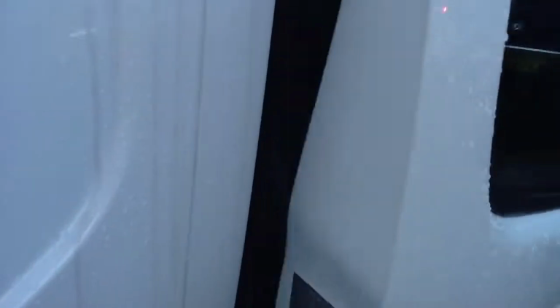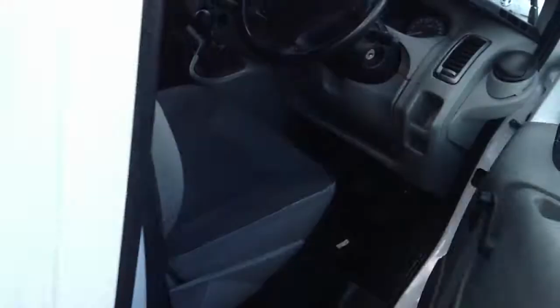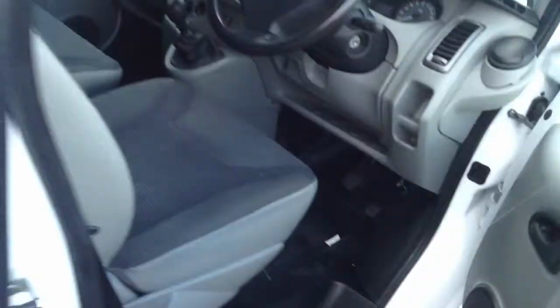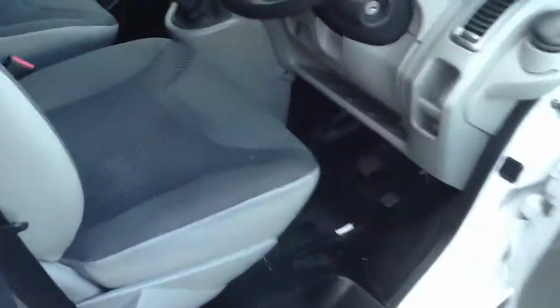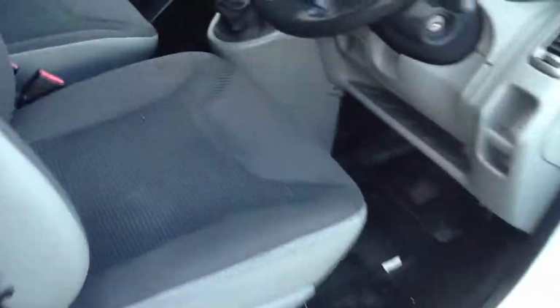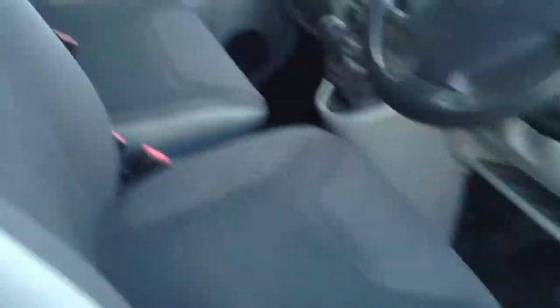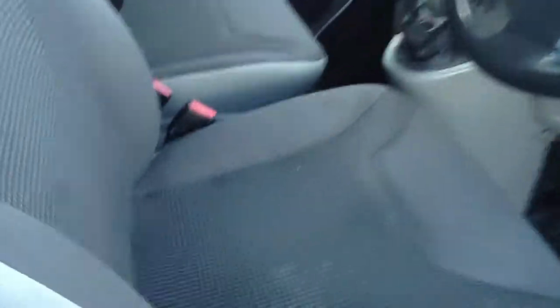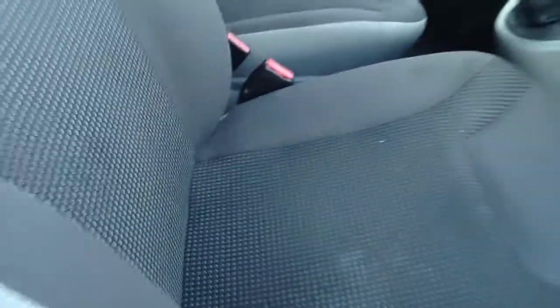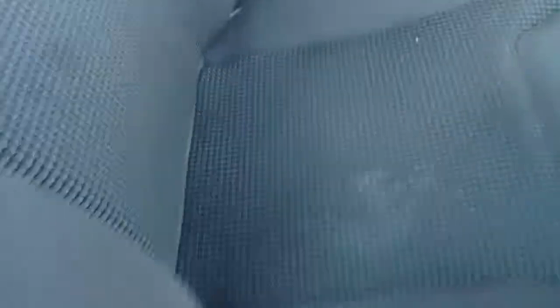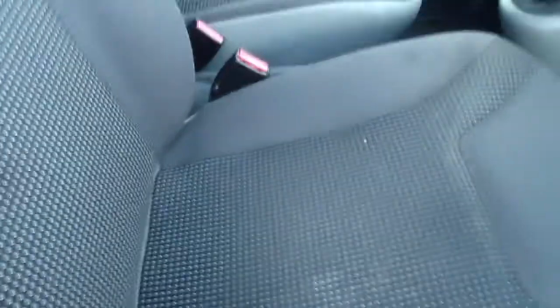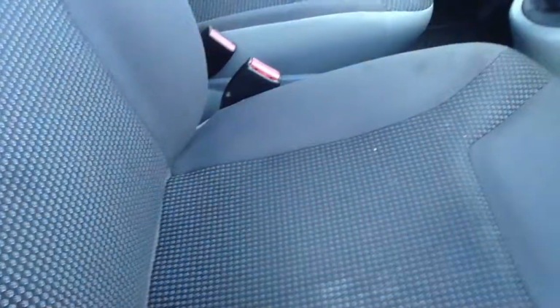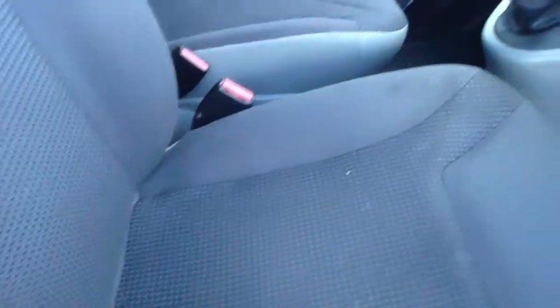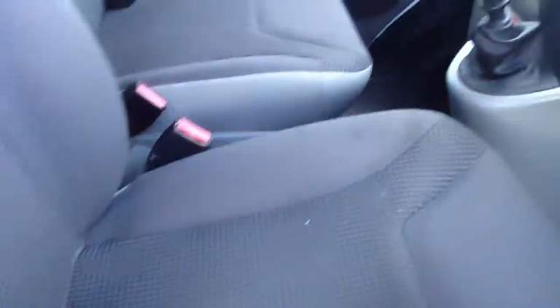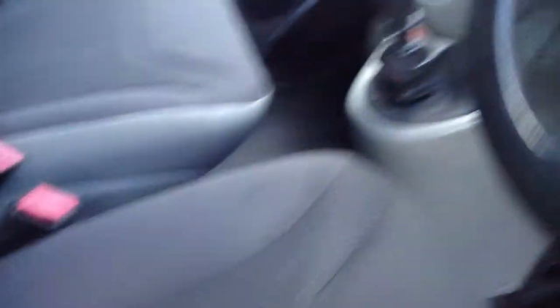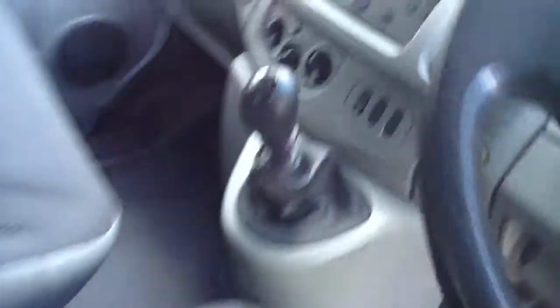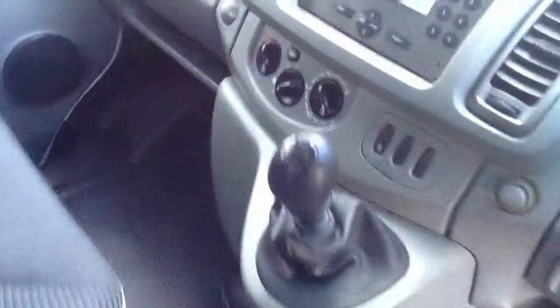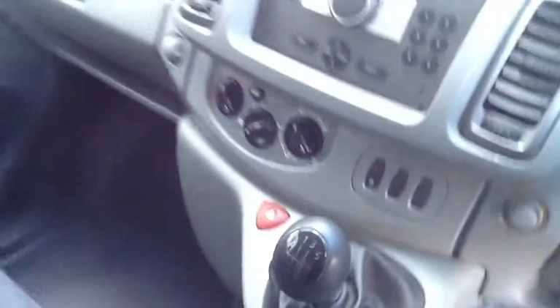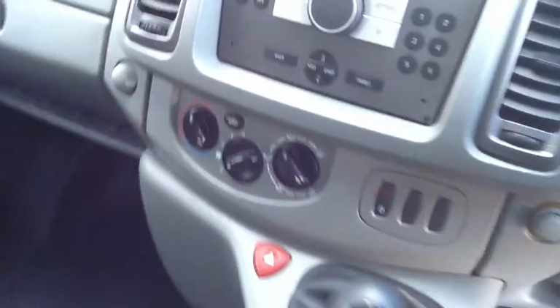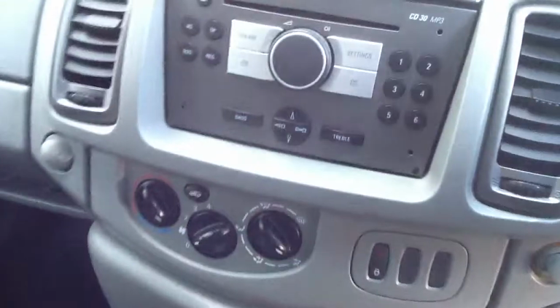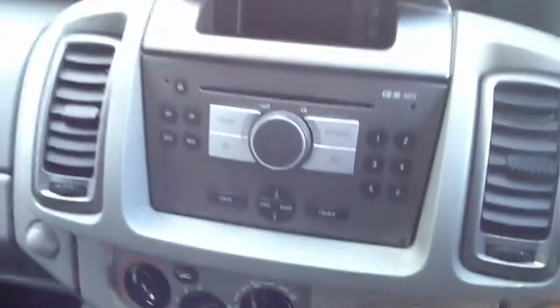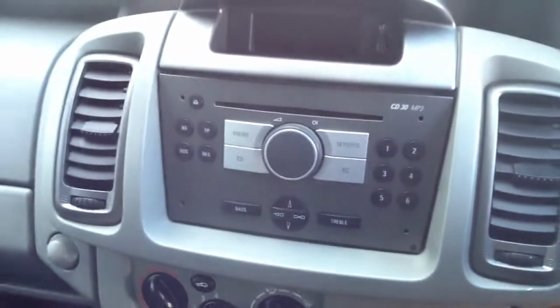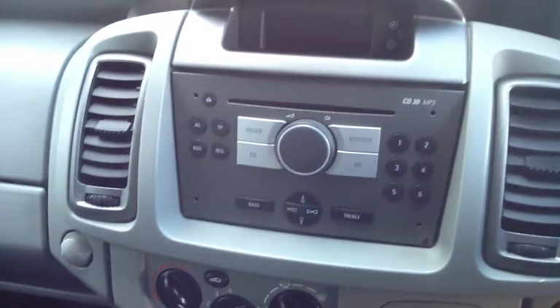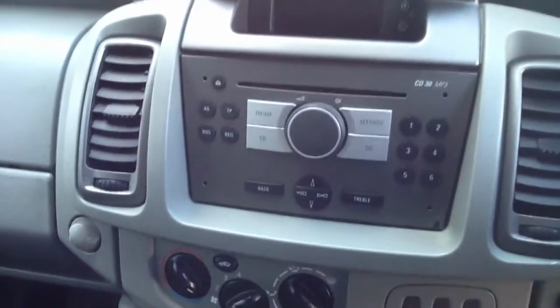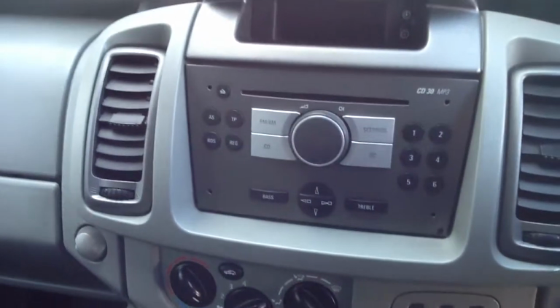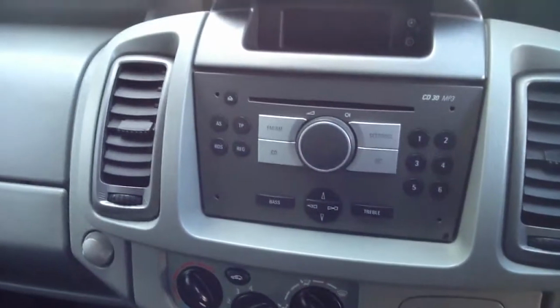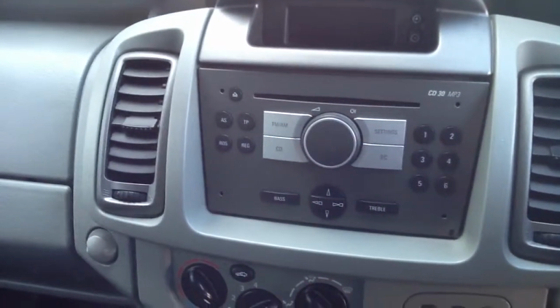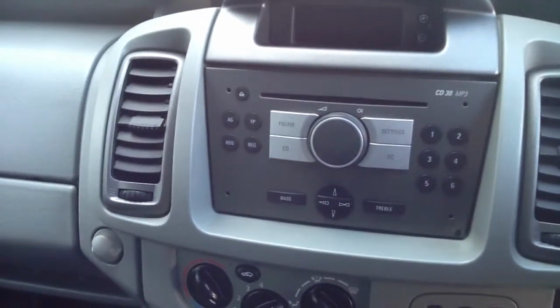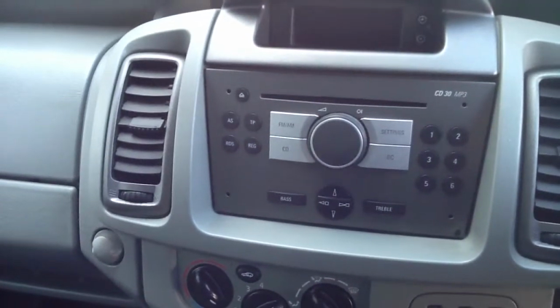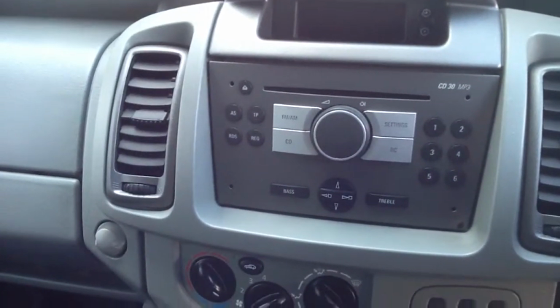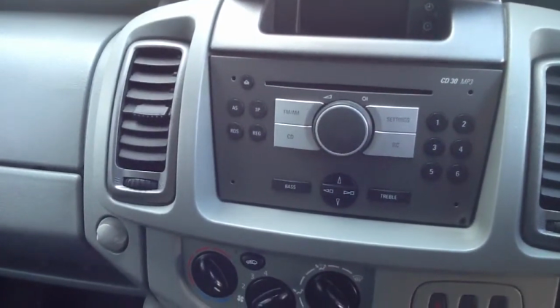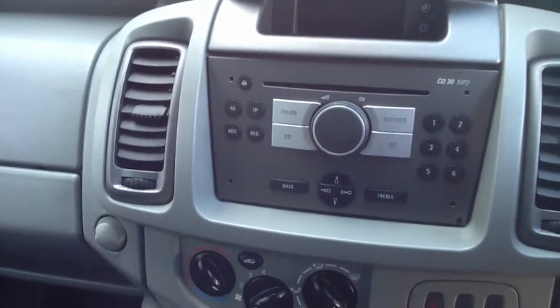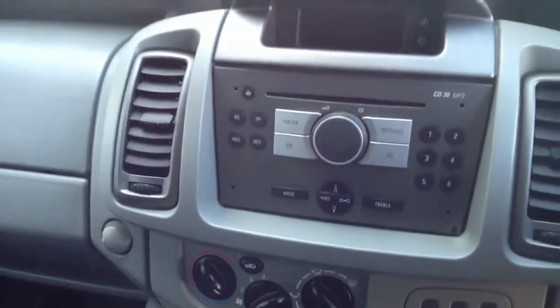As we move to the front of the van, you can see it has a fully upholstered interior. It also benefits from climate control and a CD player.